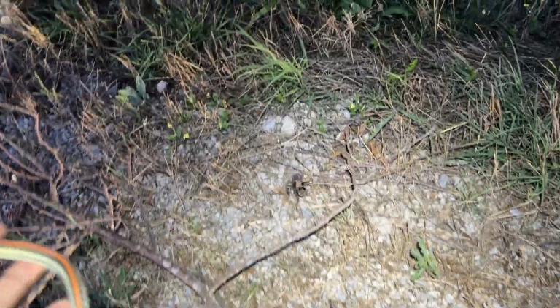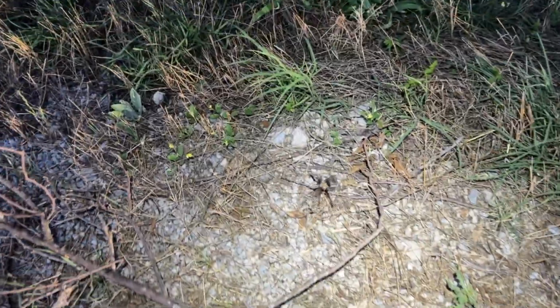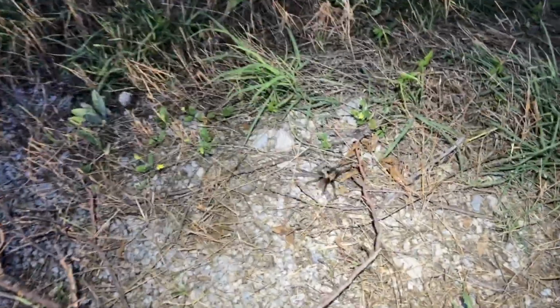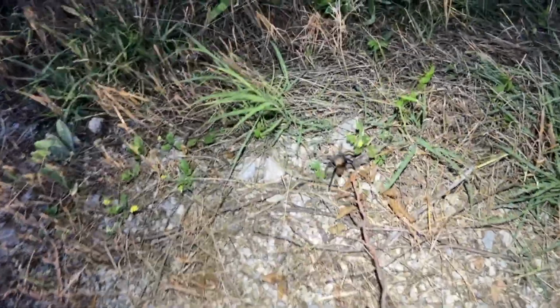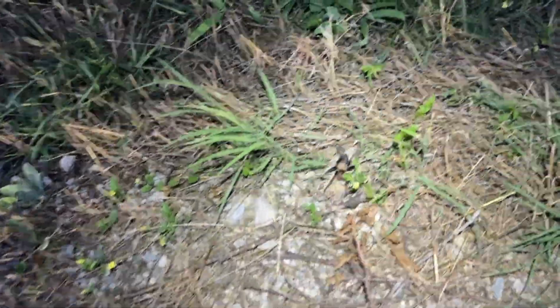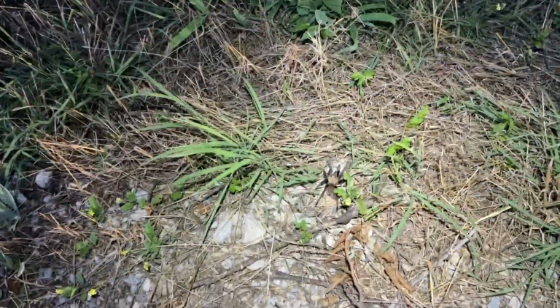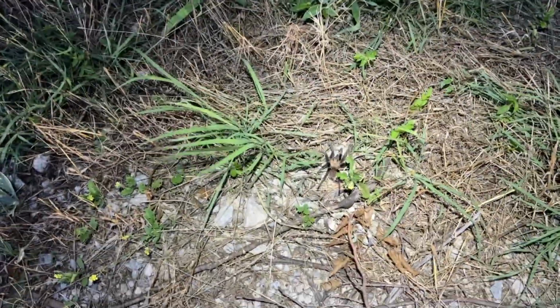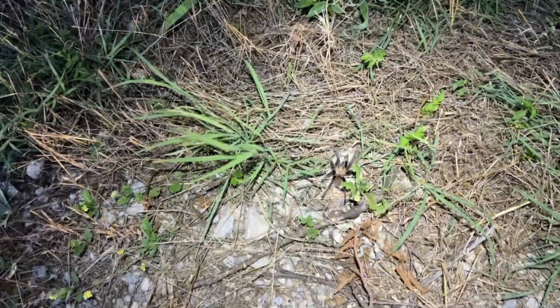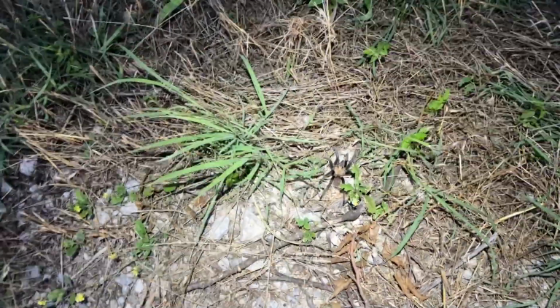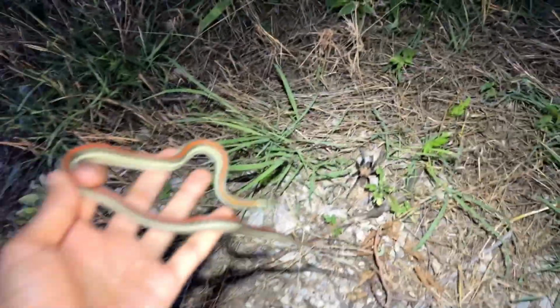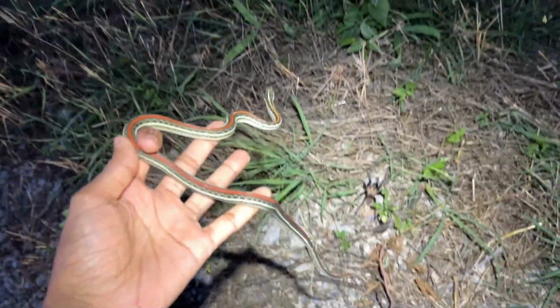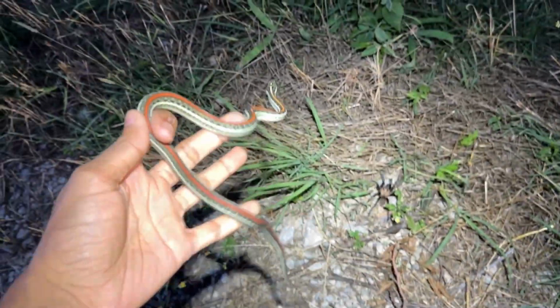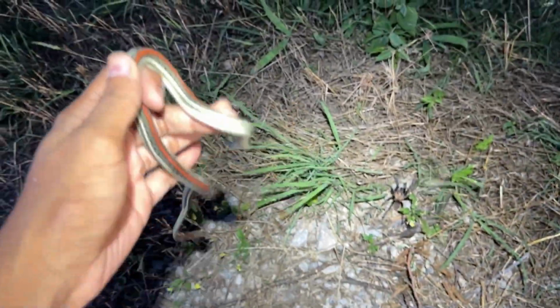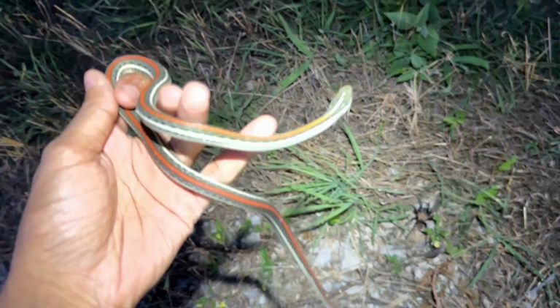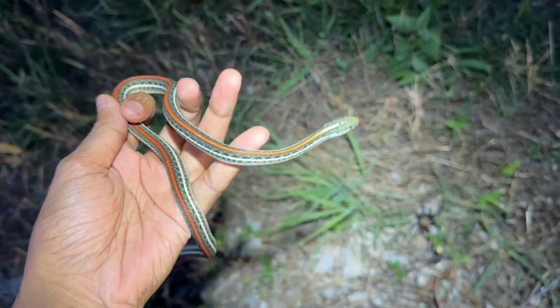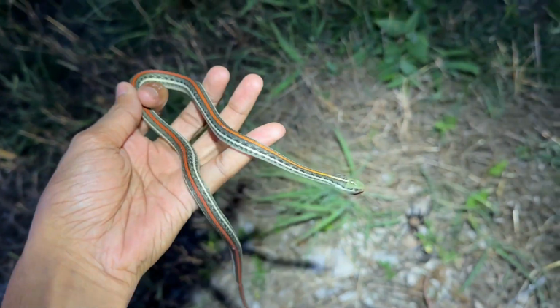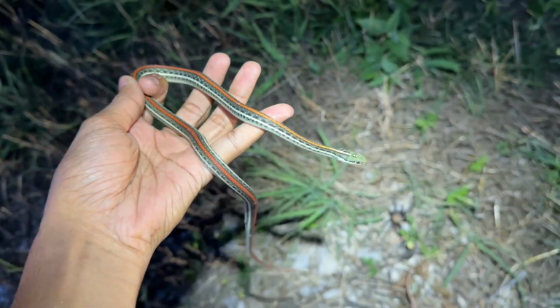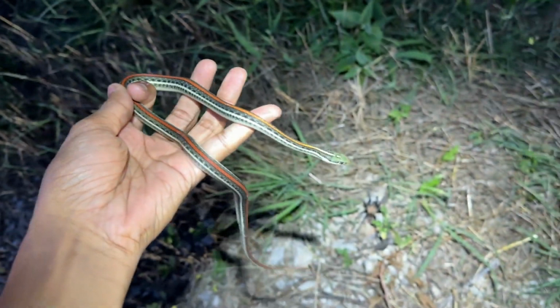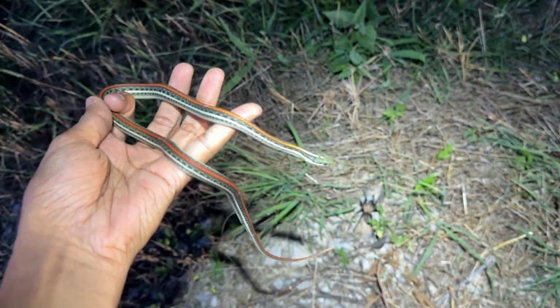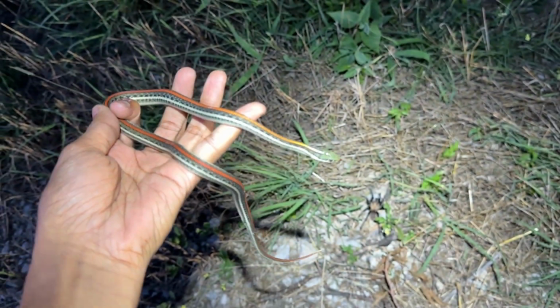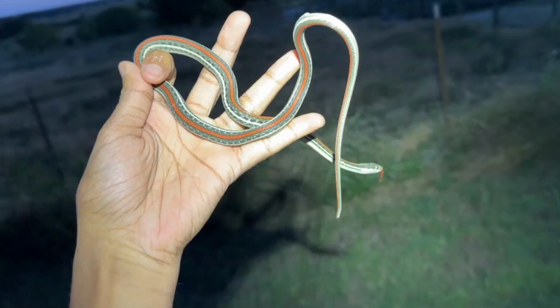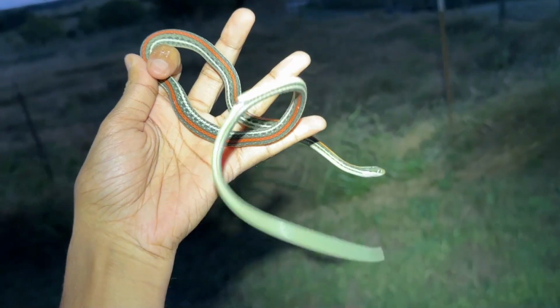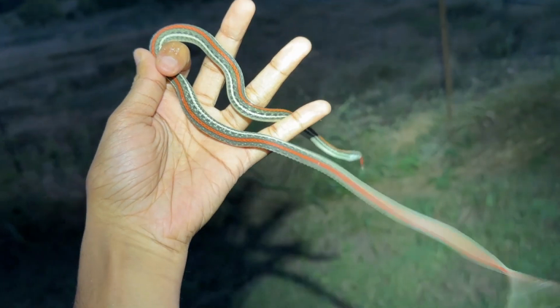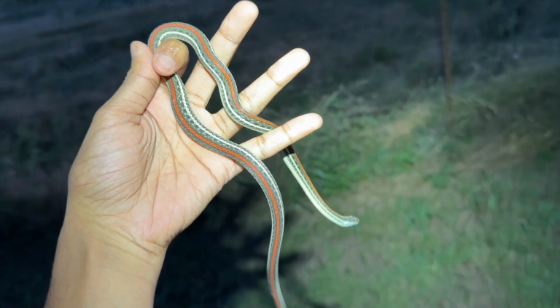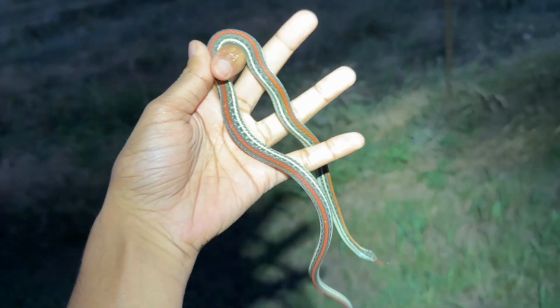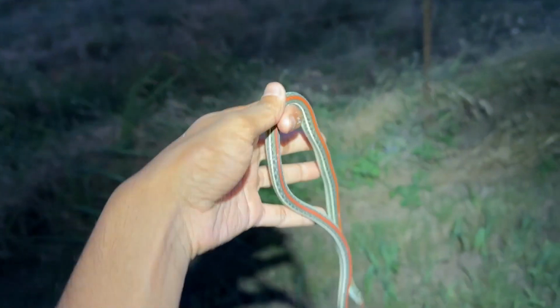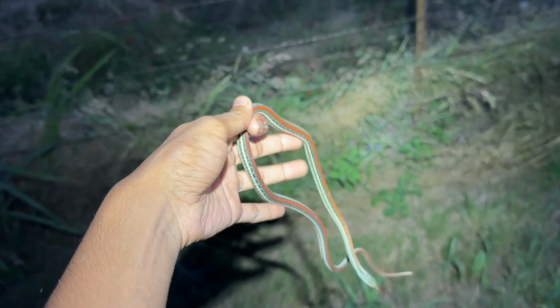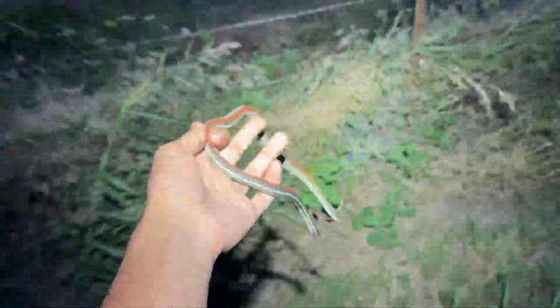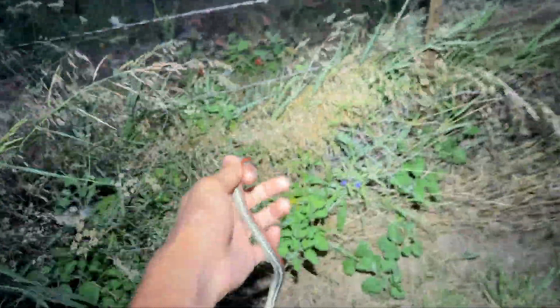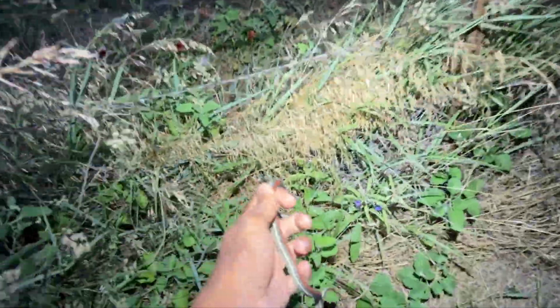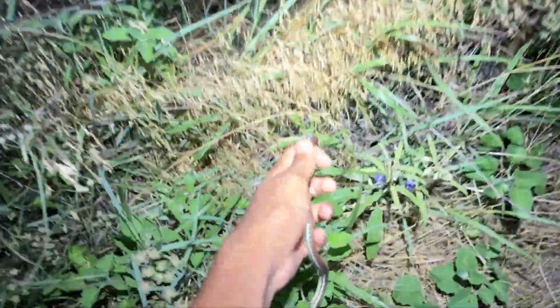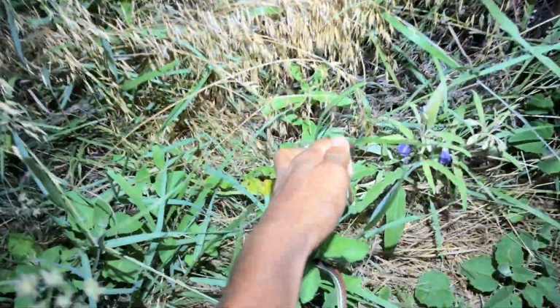There's a tarantula. I'll scoot this guy off. Here's the ribbon snake - that is actually really cool. All right, it was going in this direction, so I'll just put it there.